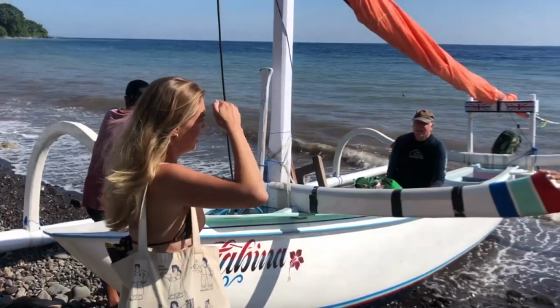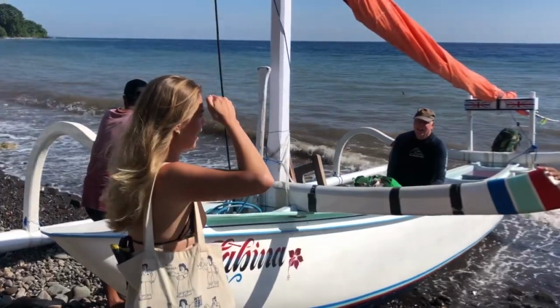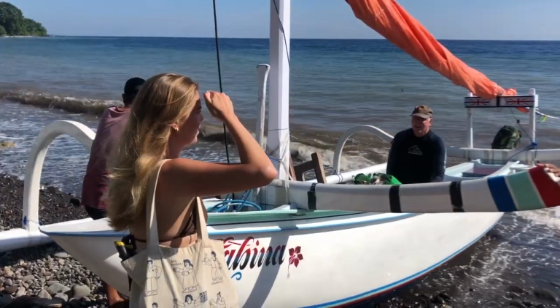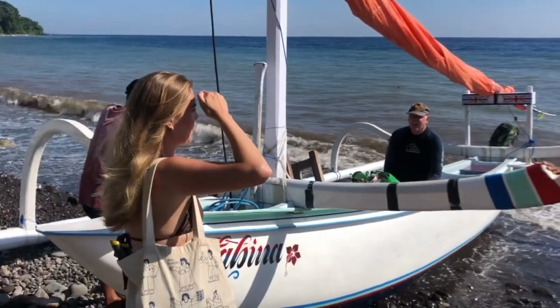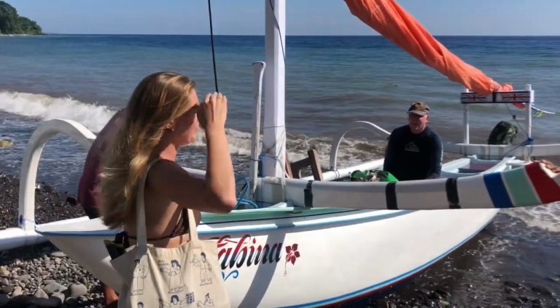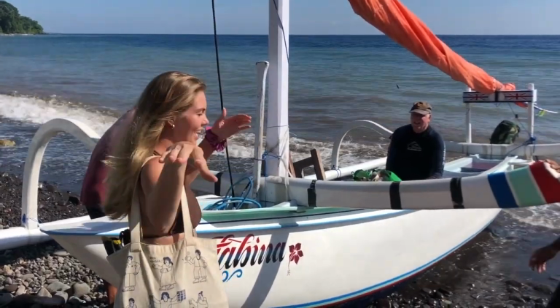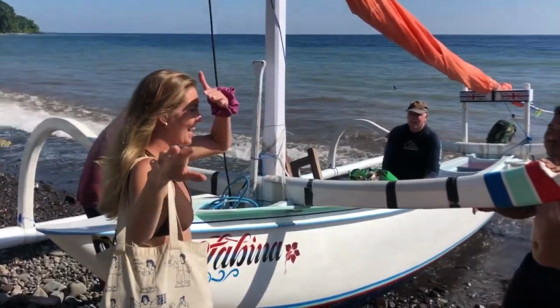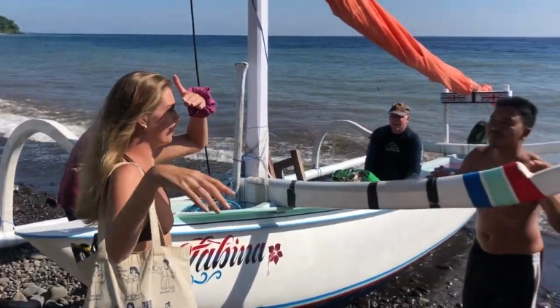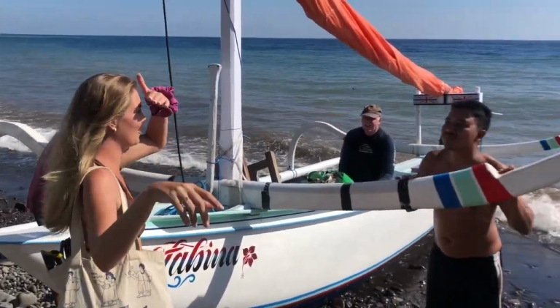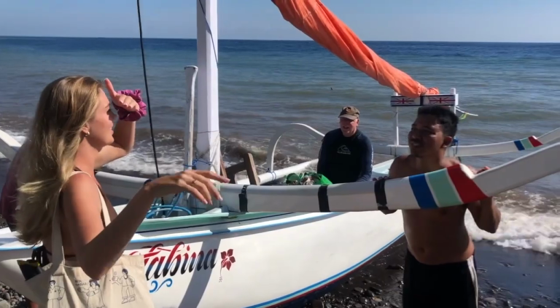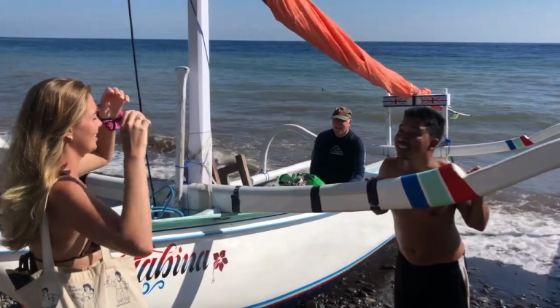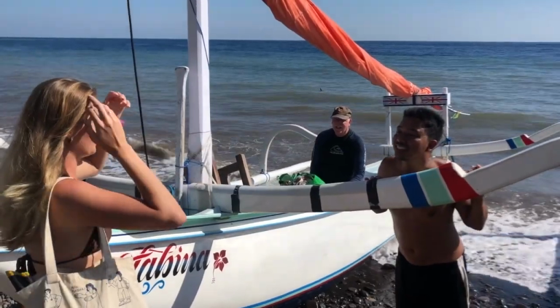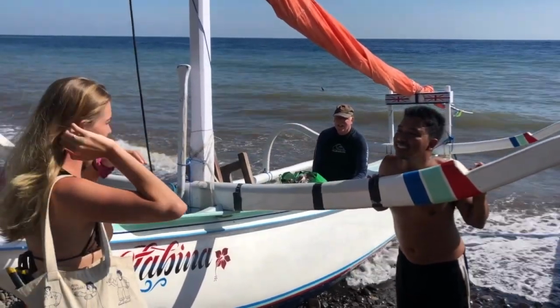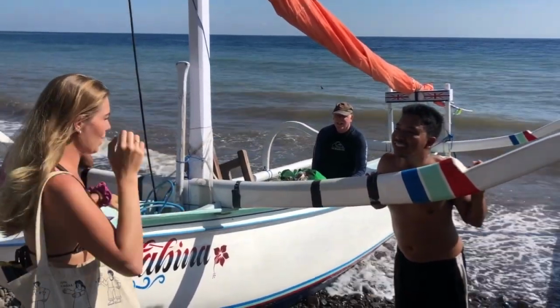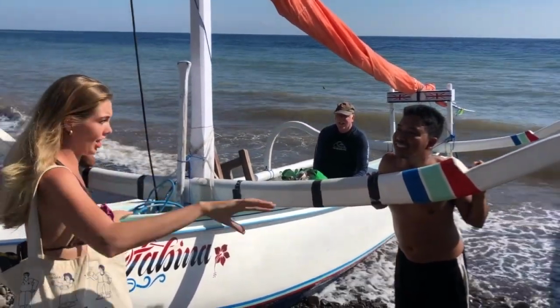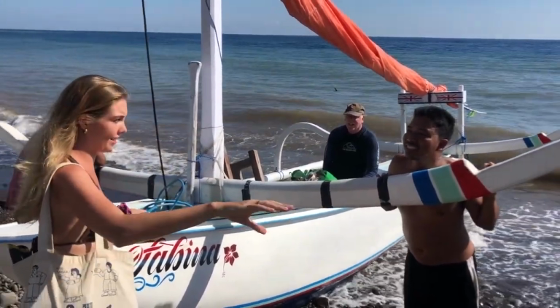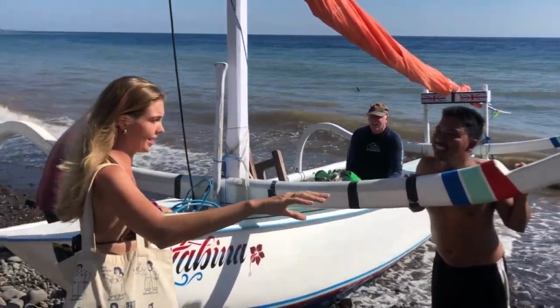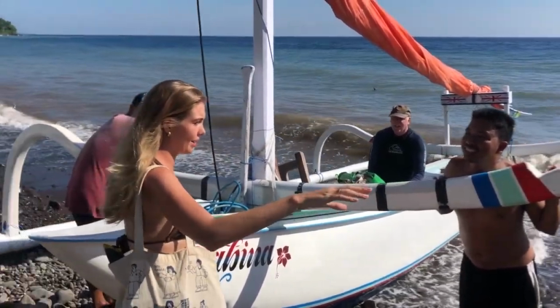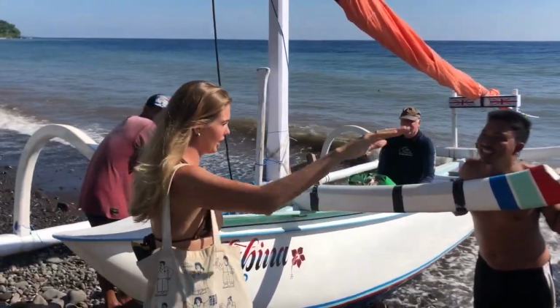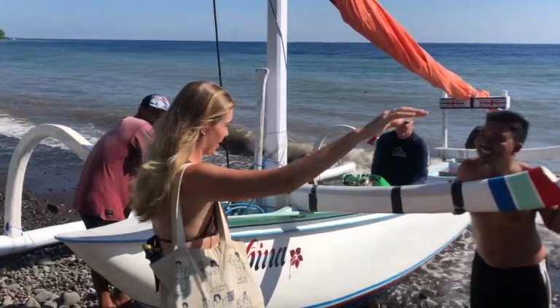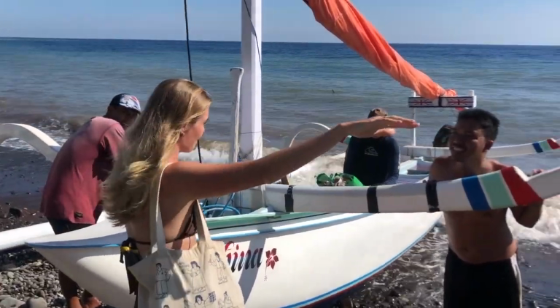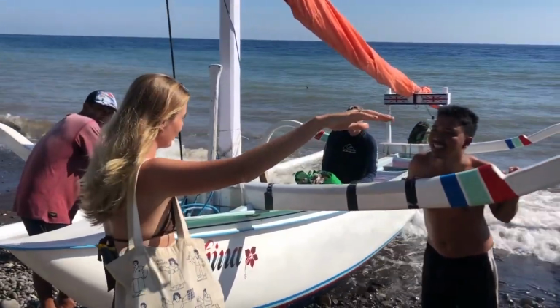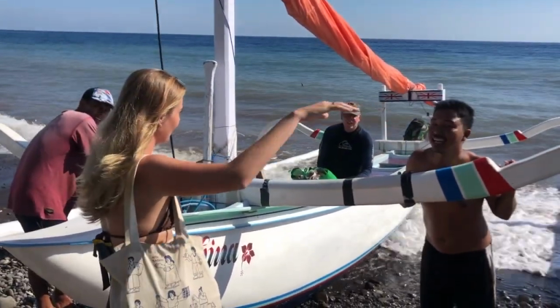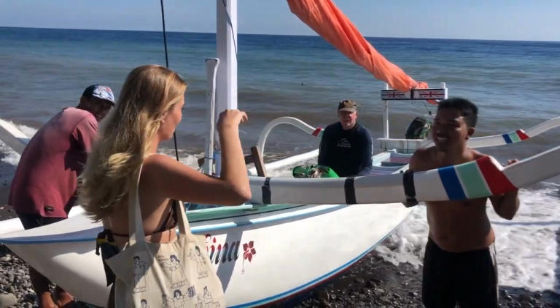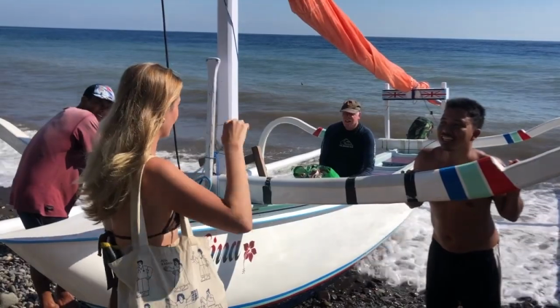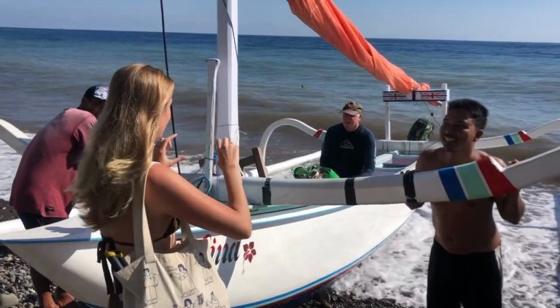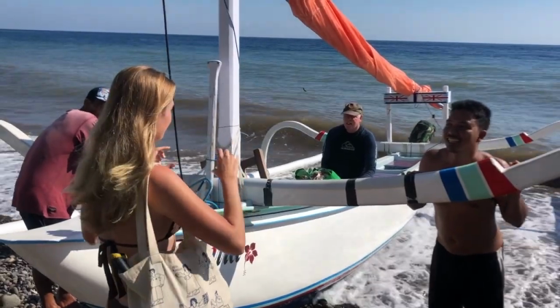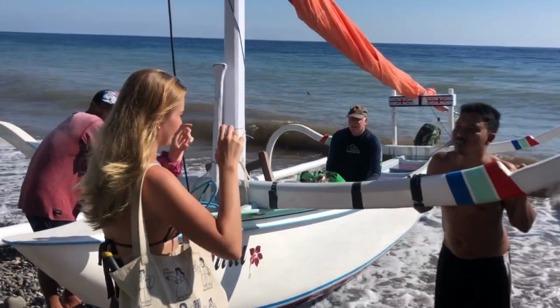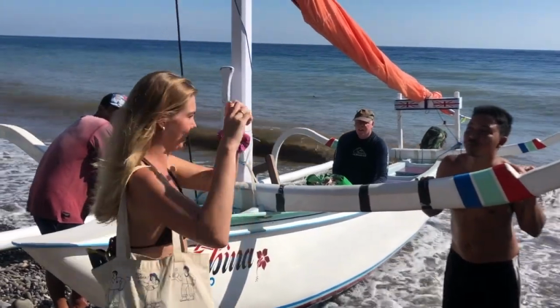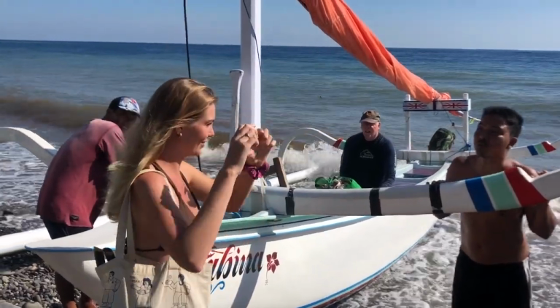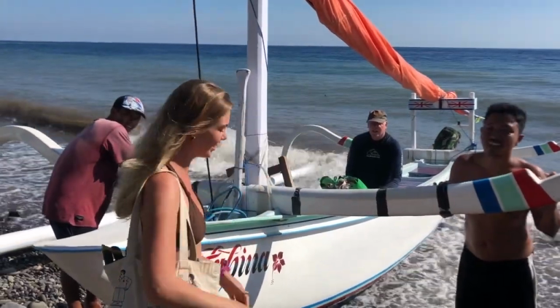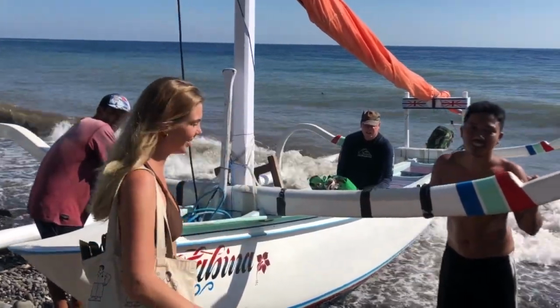Then we went out on one of the local Jukung boats again, and it was such a beautiful day with gorgeous views. I'm not lying when I say my dad is ready to buy one of these boats and sail around Bali on it.